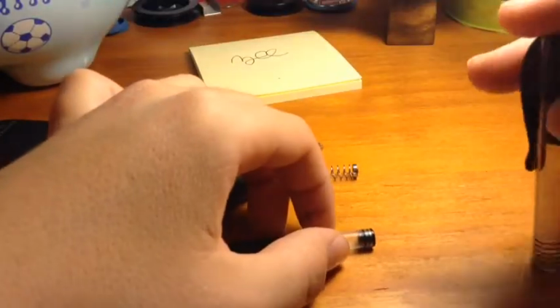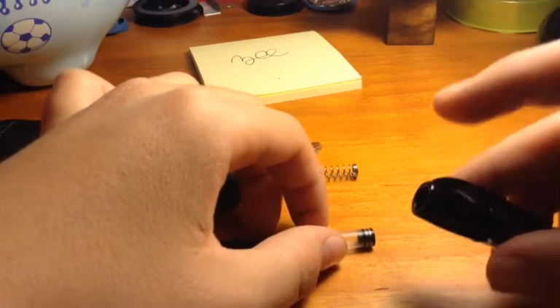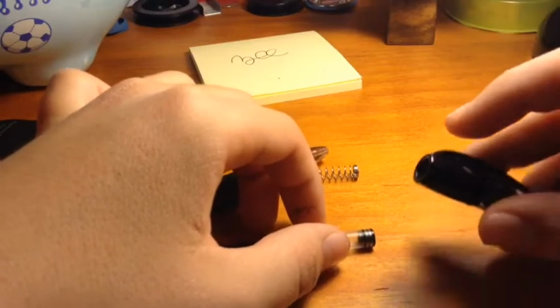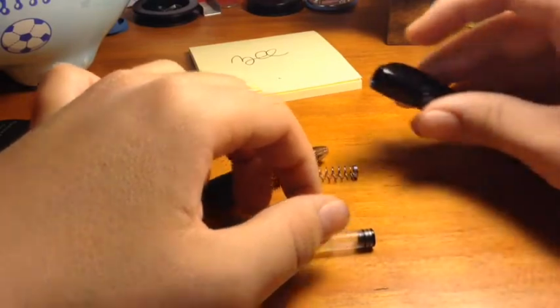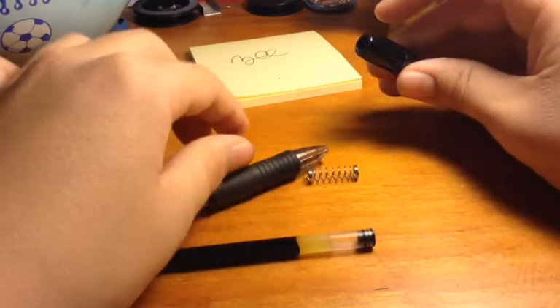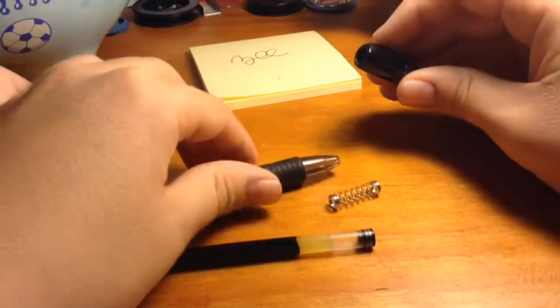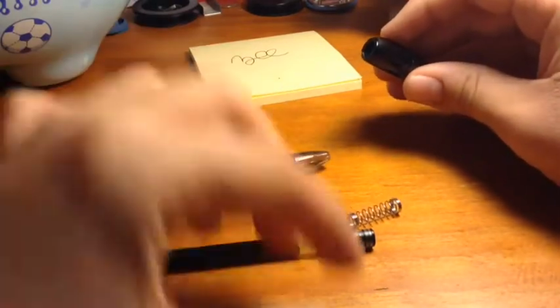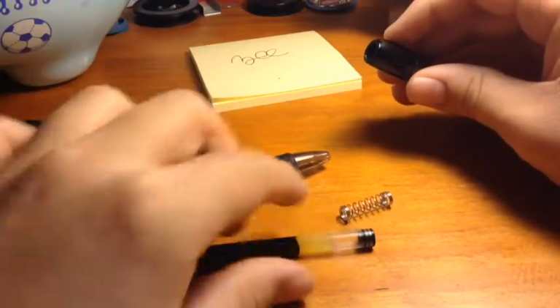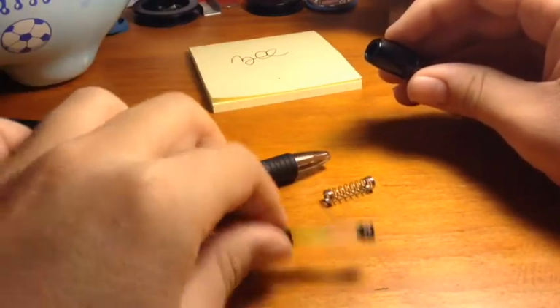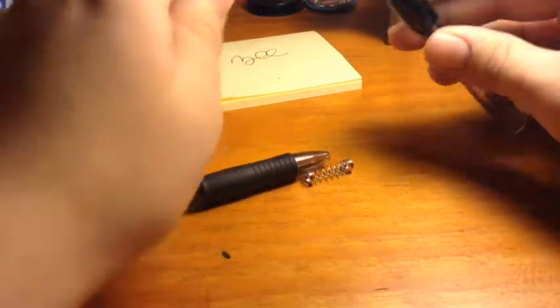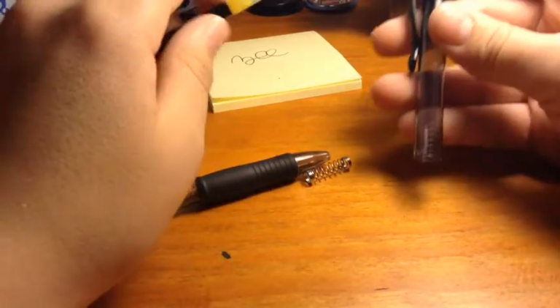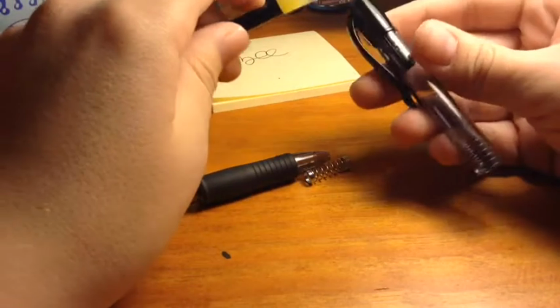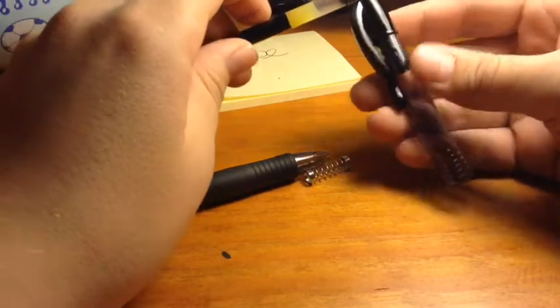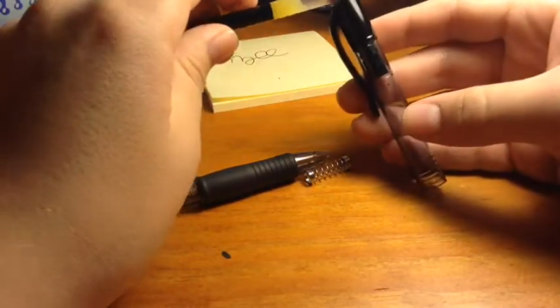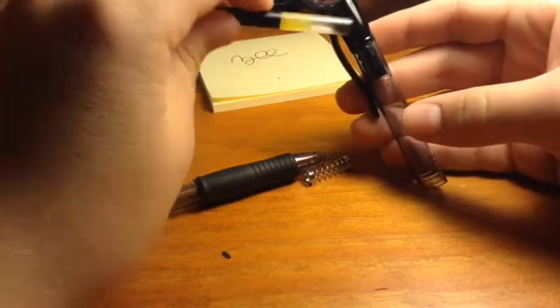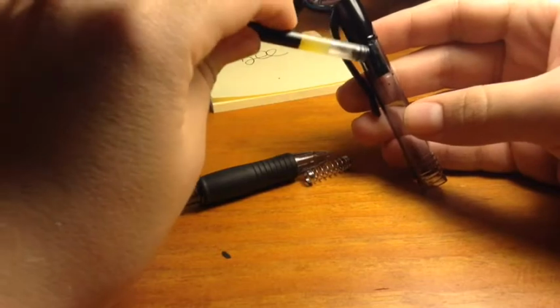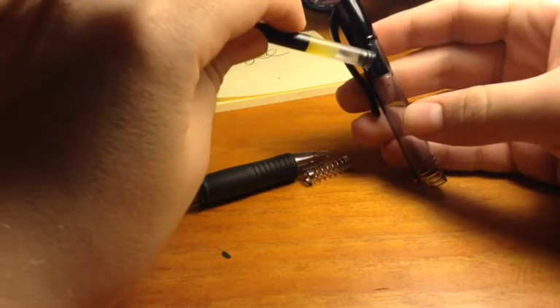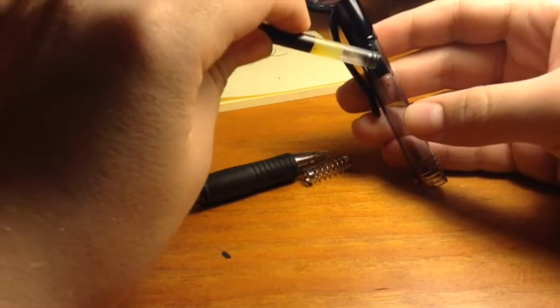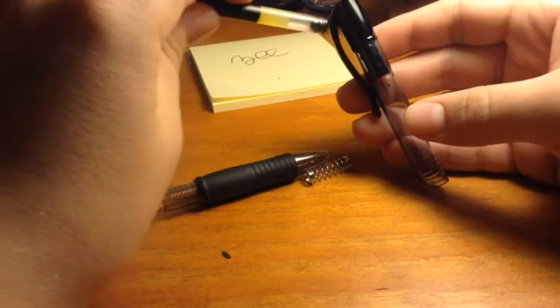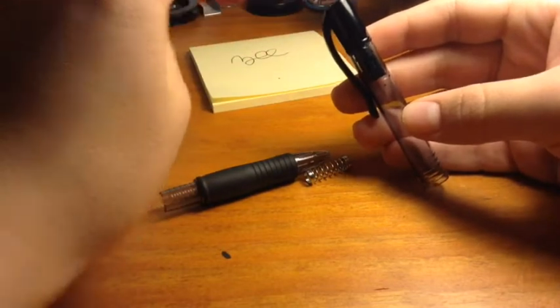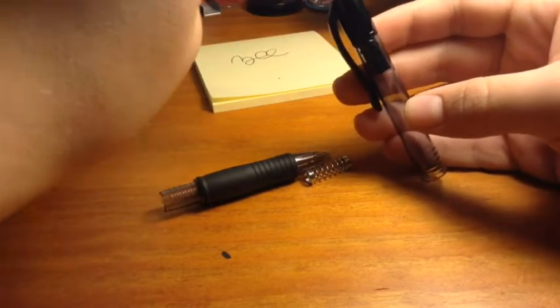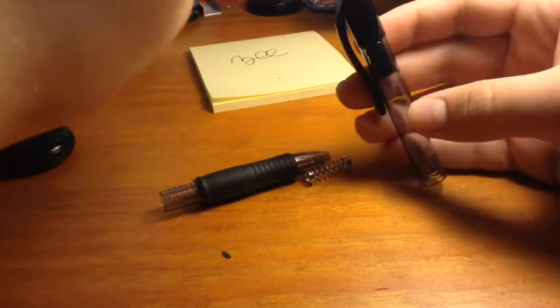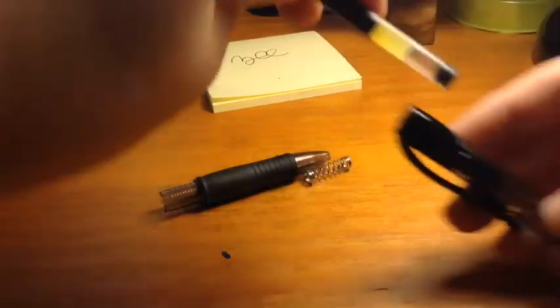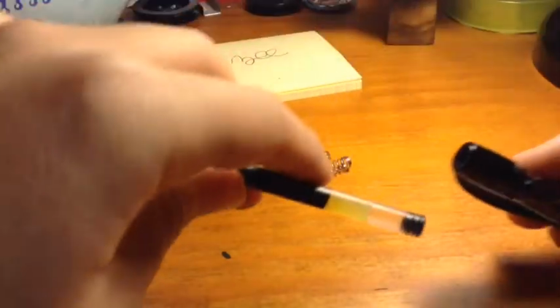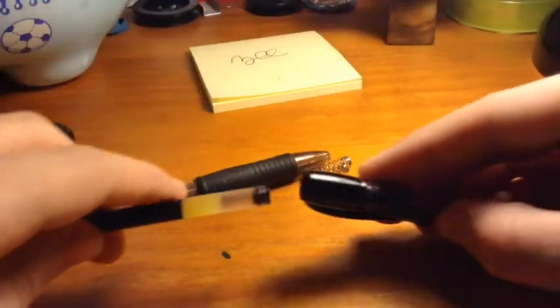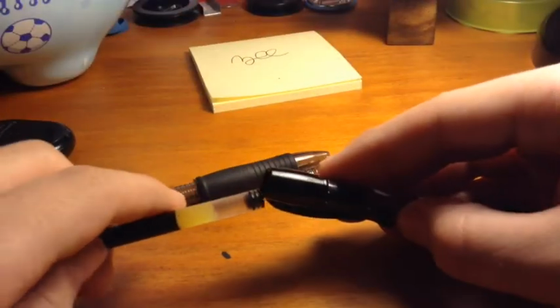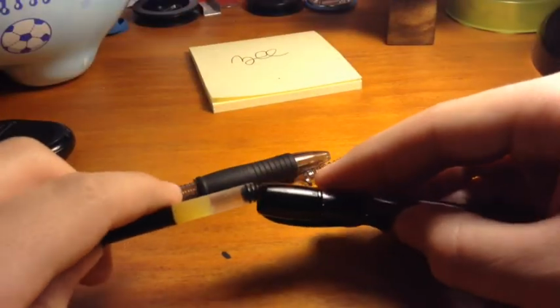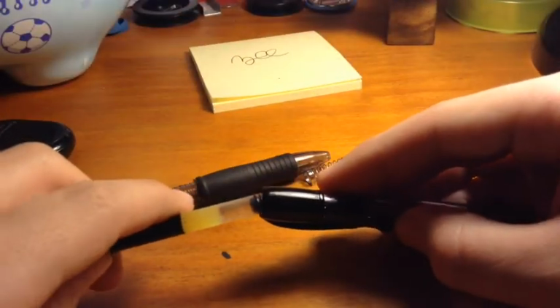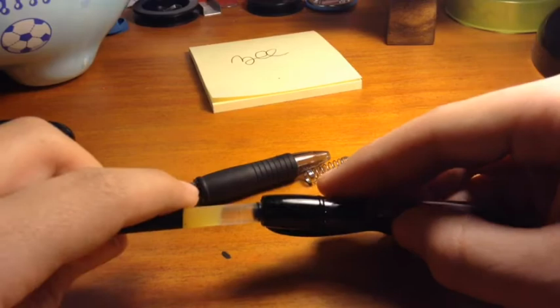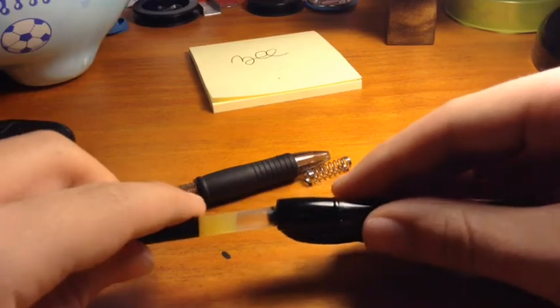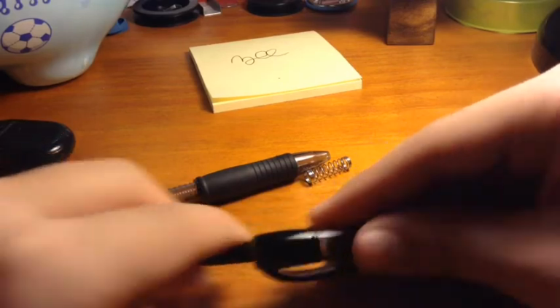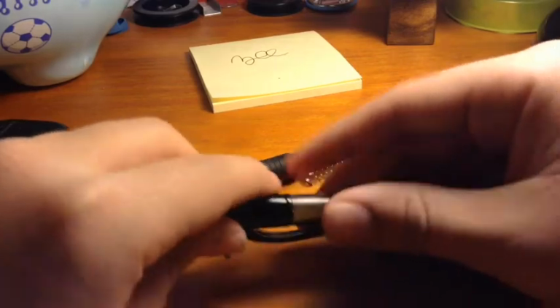Then there are little things in there, like the clicker. You're going to want to take the ink cartridge and hit them out.